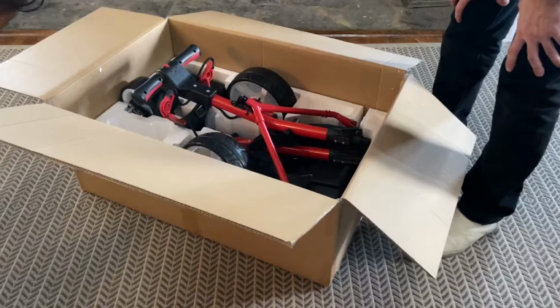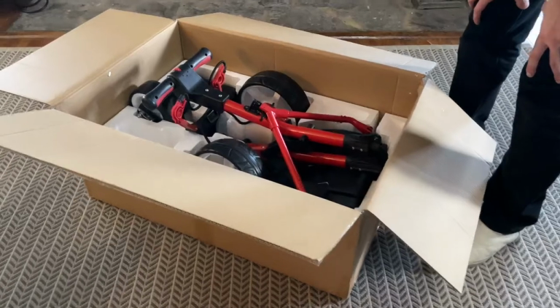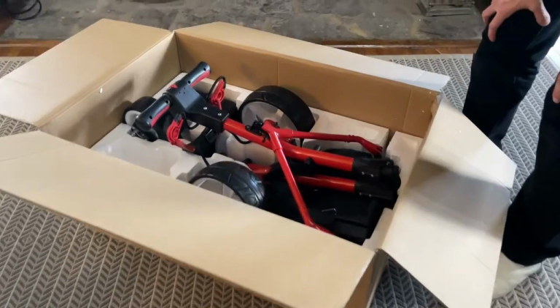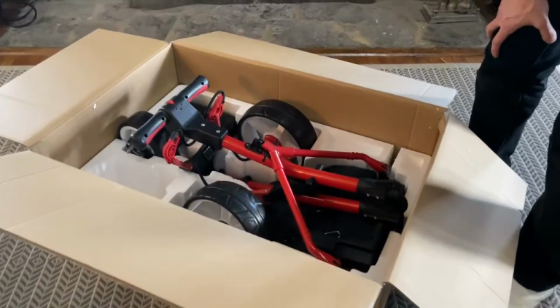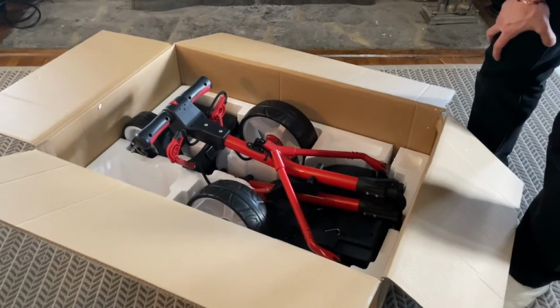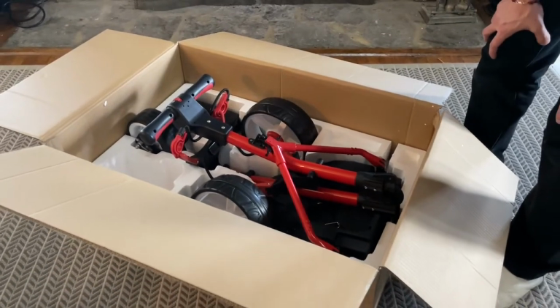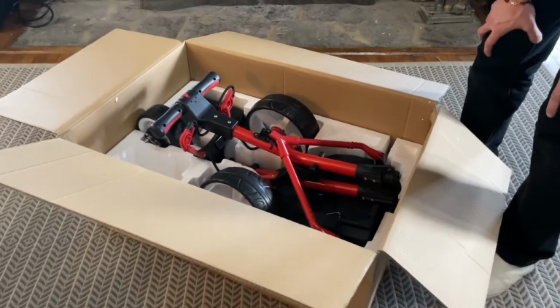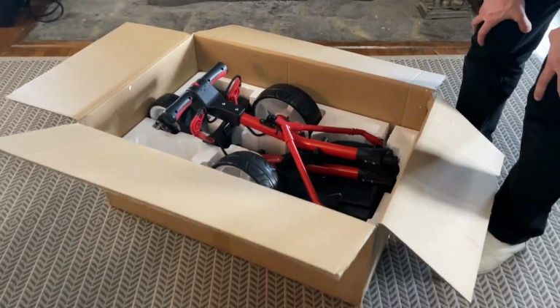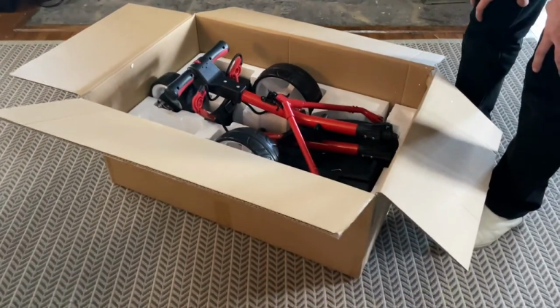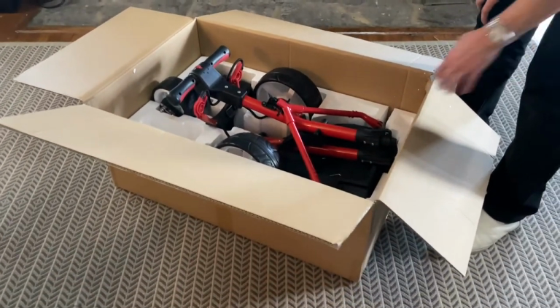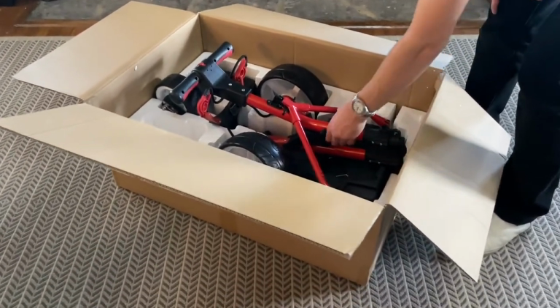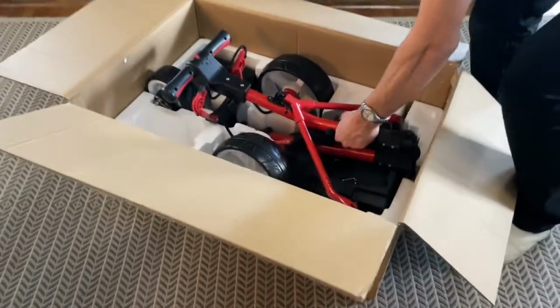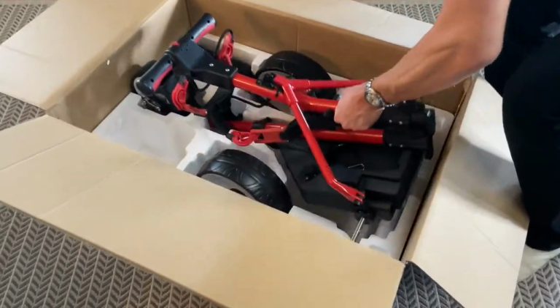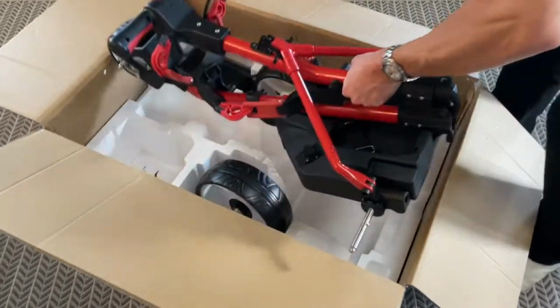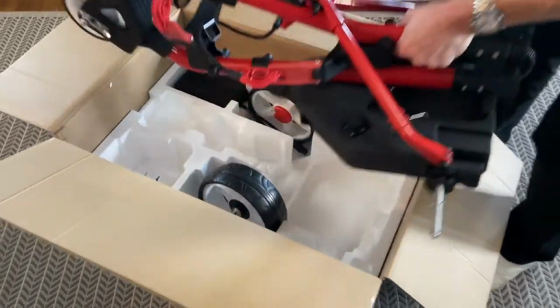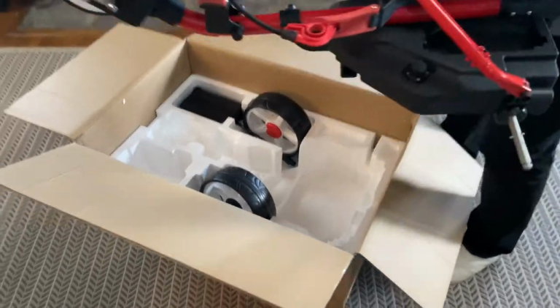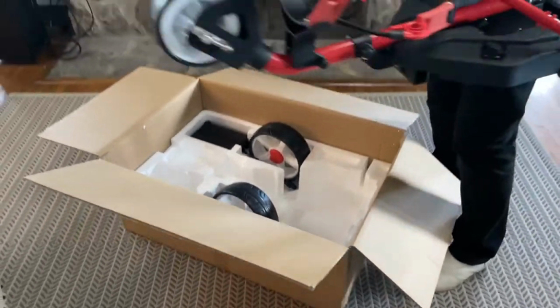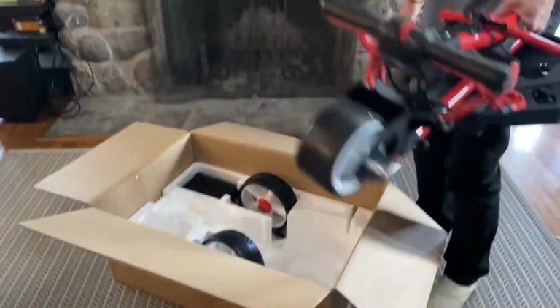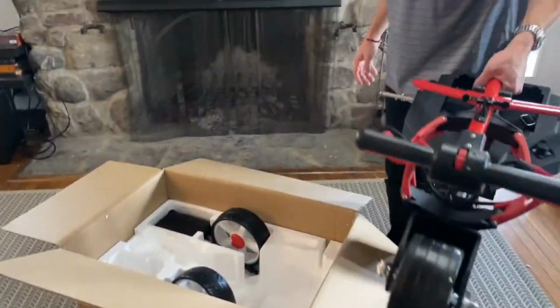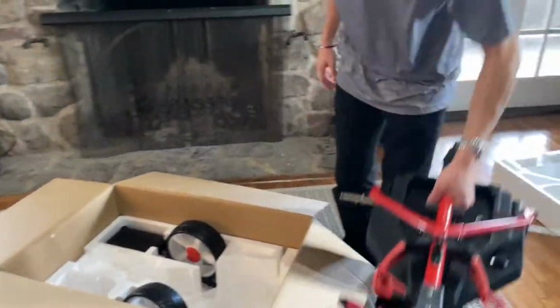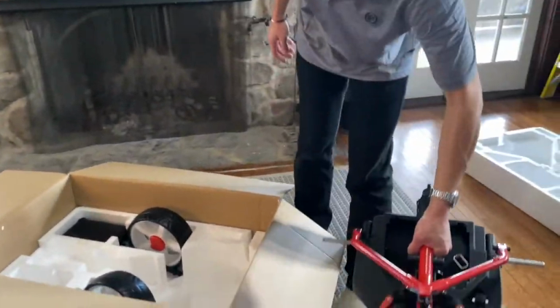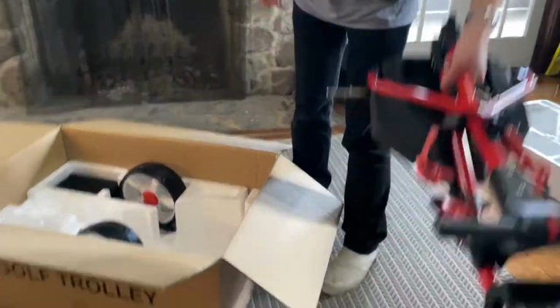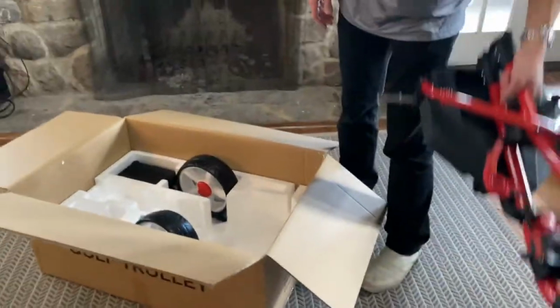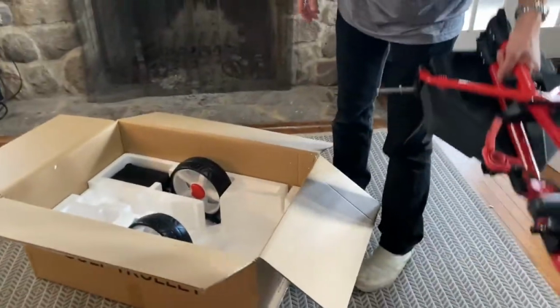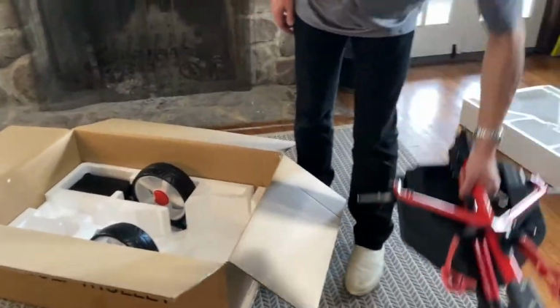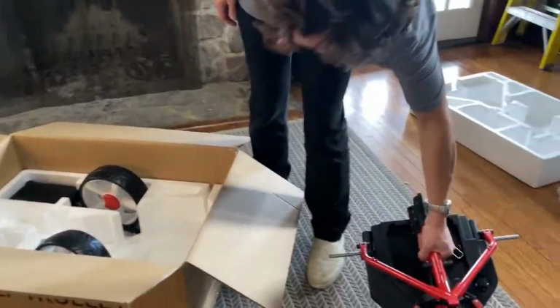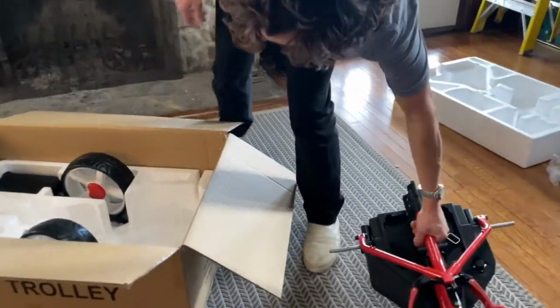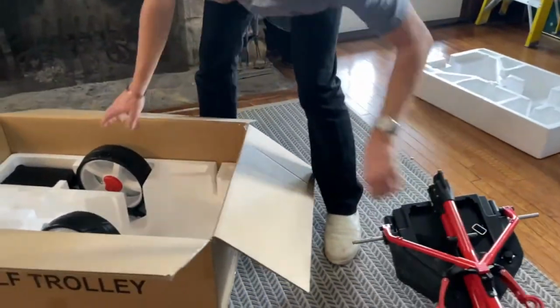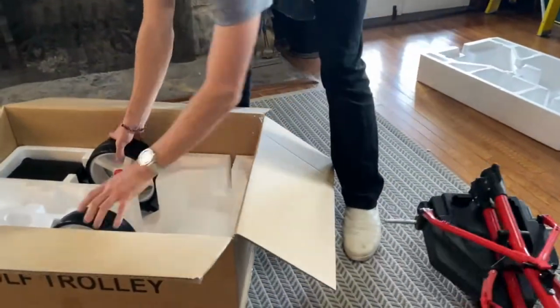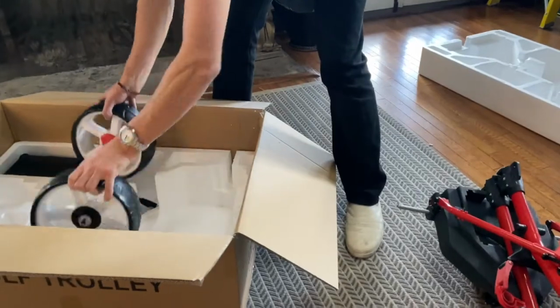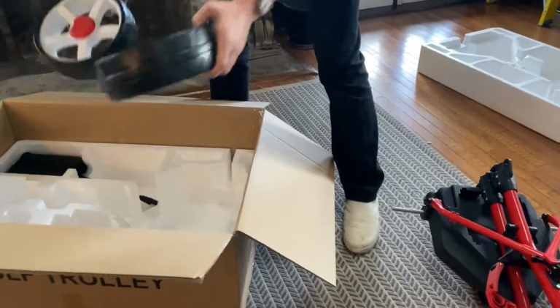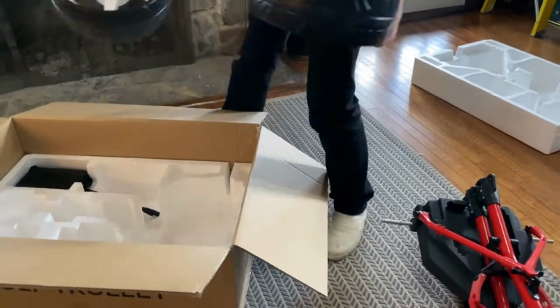What's up, you guys? I'm going to show you the unboxing of the Super E-Caggy Weekender. You can see it comes as a main body, which is very light, as well as two wheels.